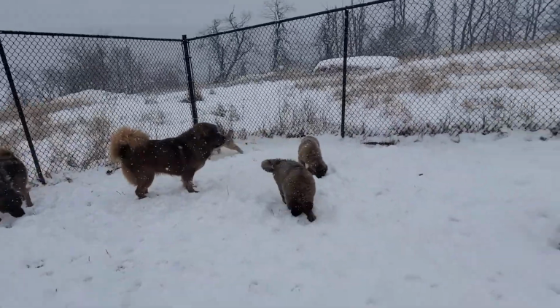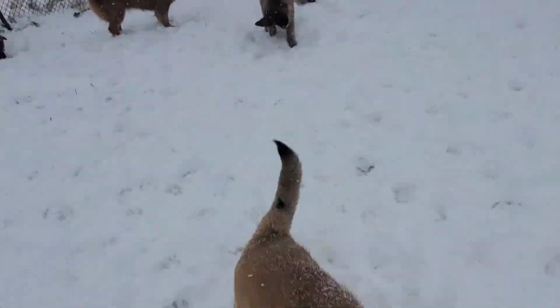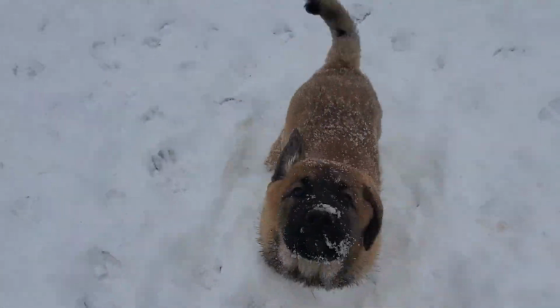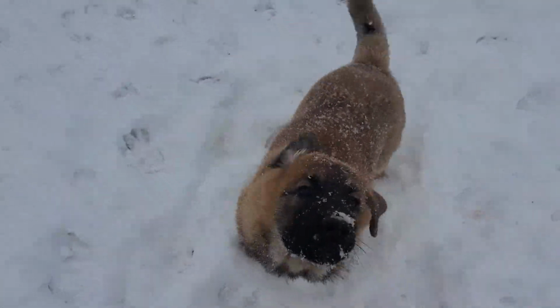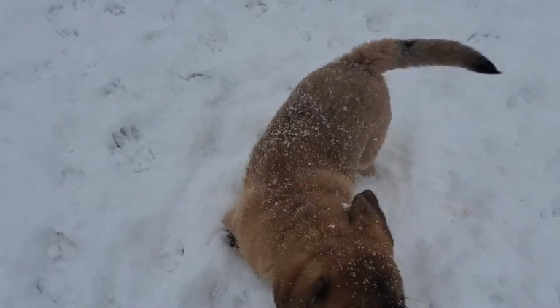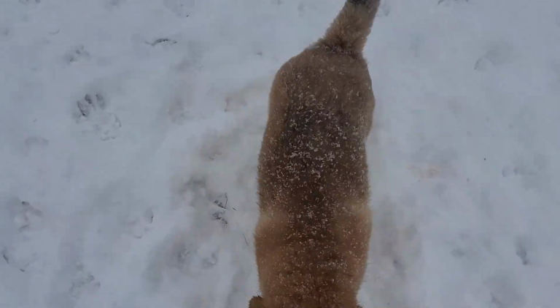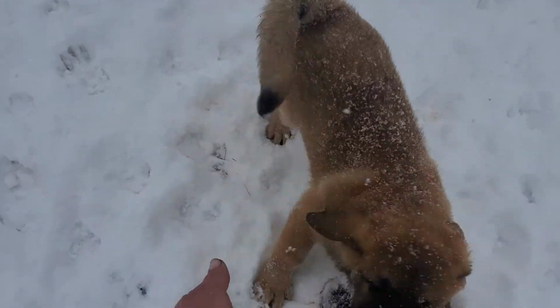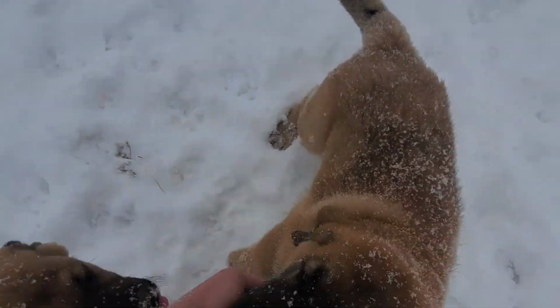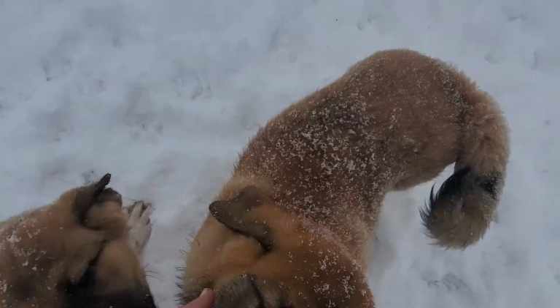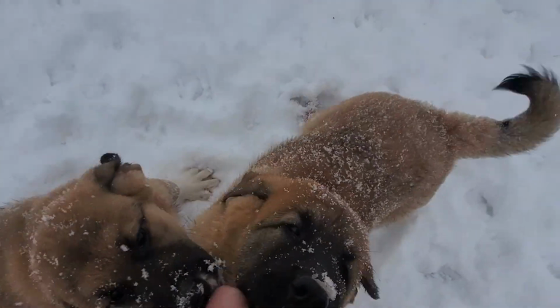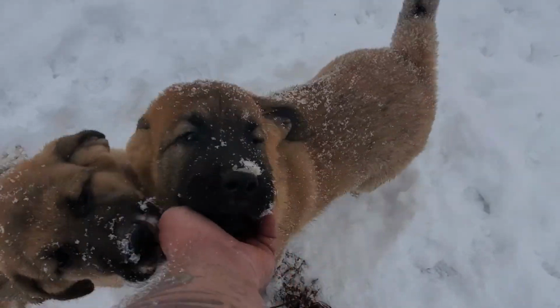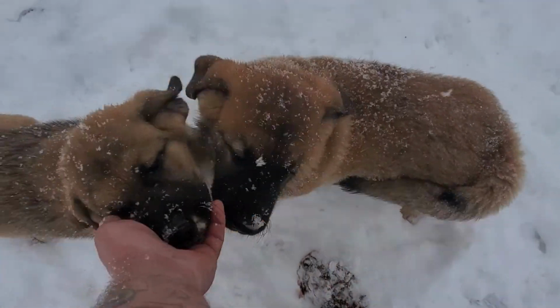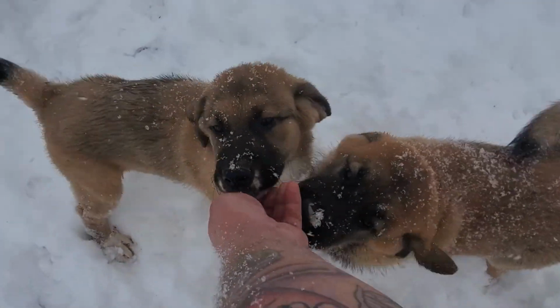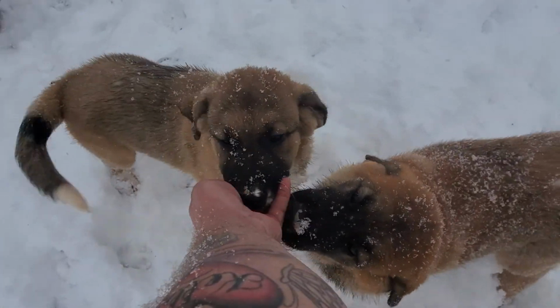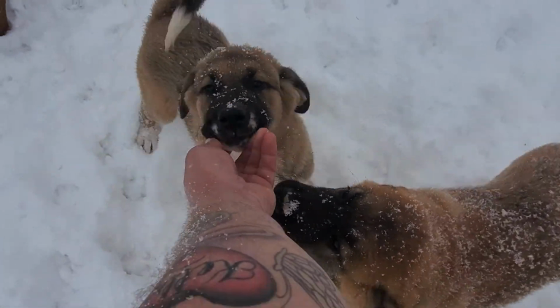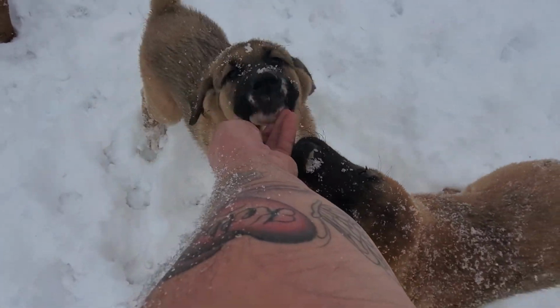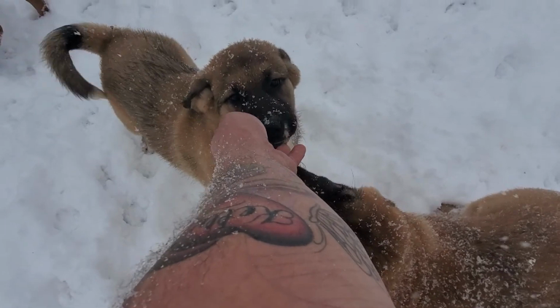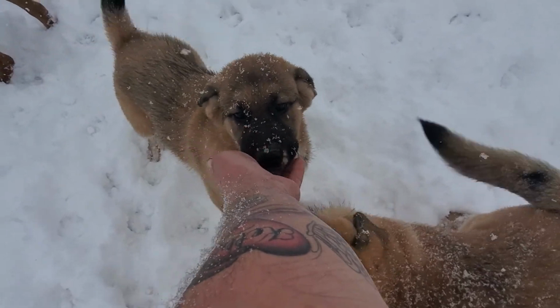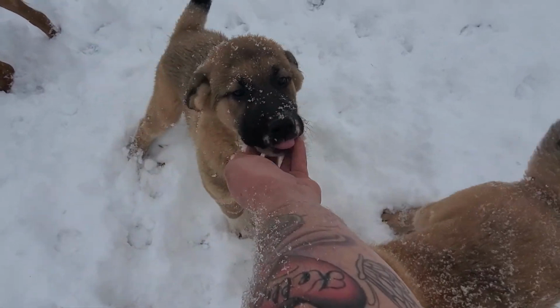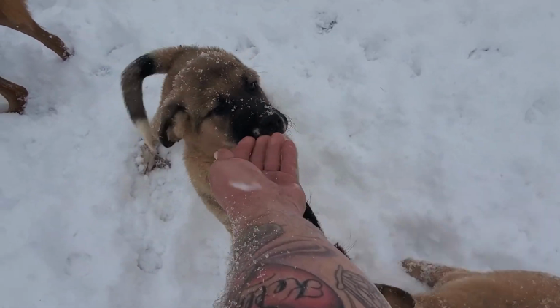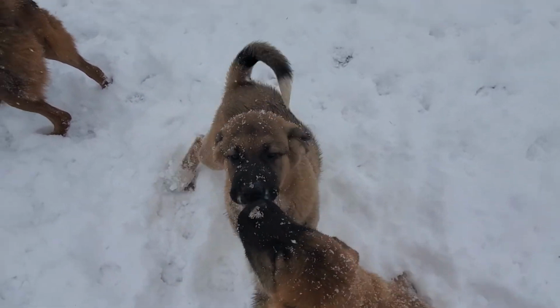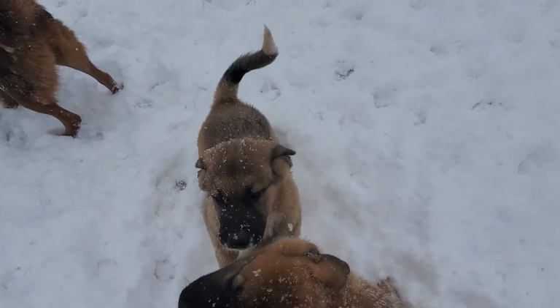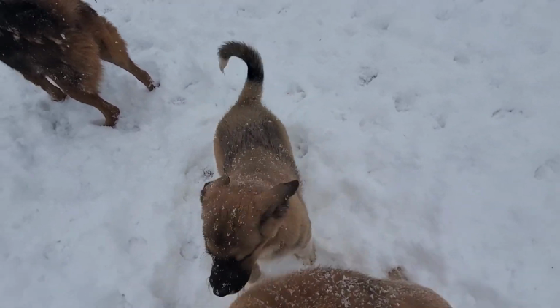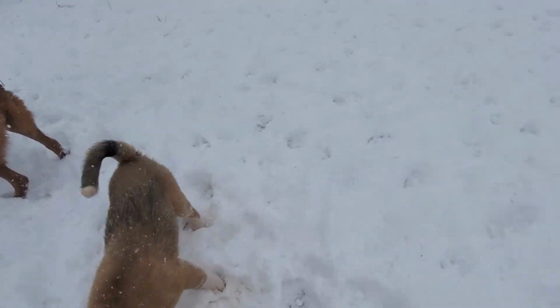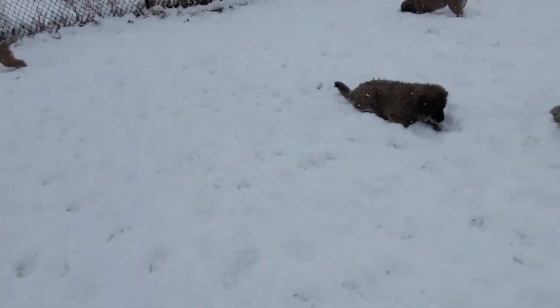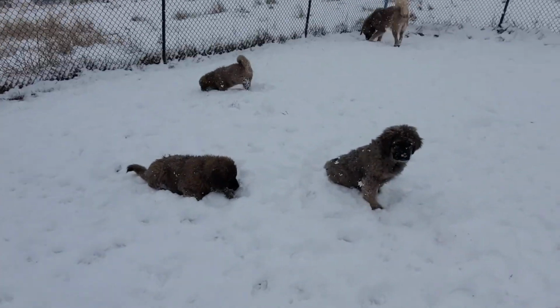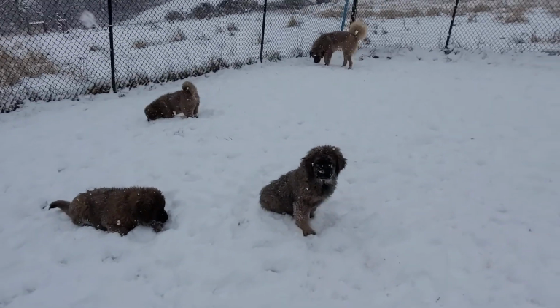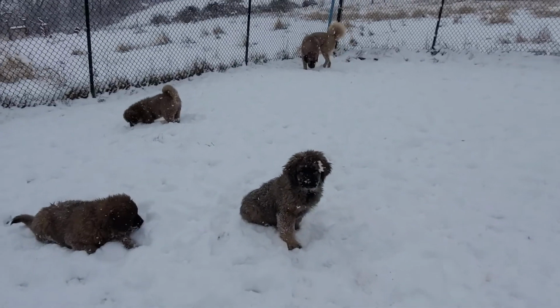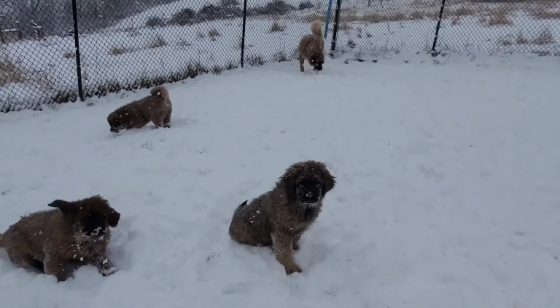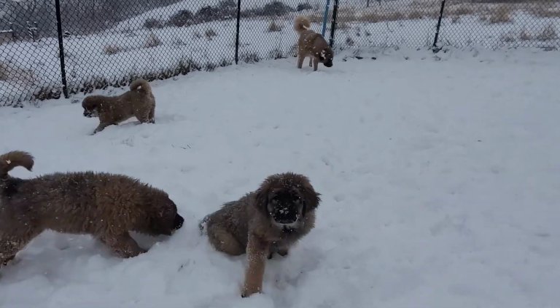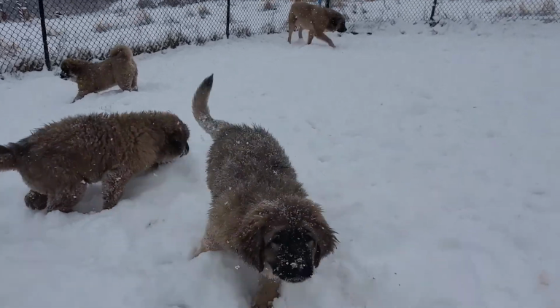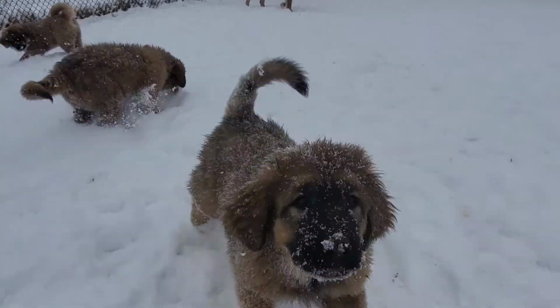But these are my kids. This is the boy. That's his sister with the little white stripes going down the sides of her nose. There's one of my photogenic ones.